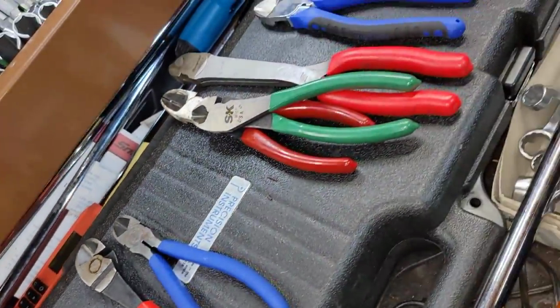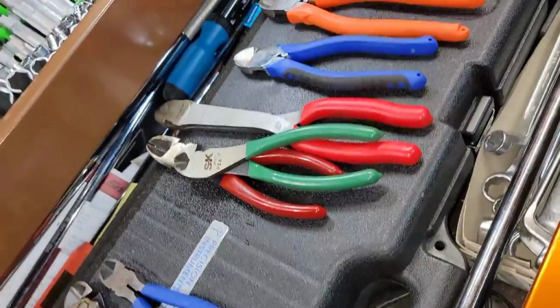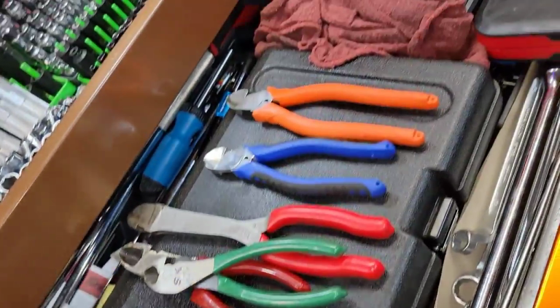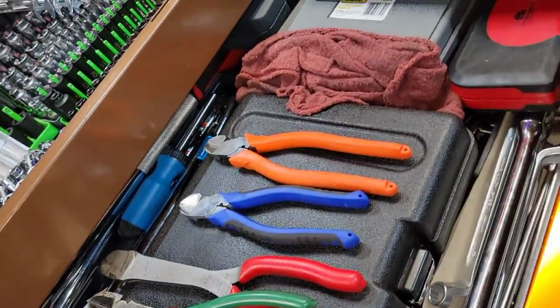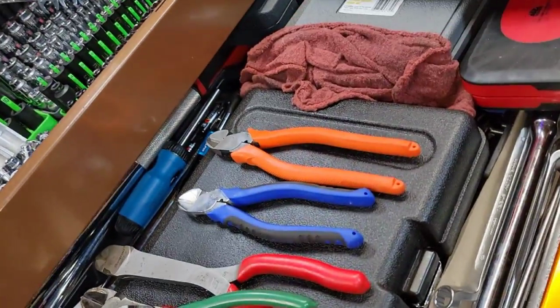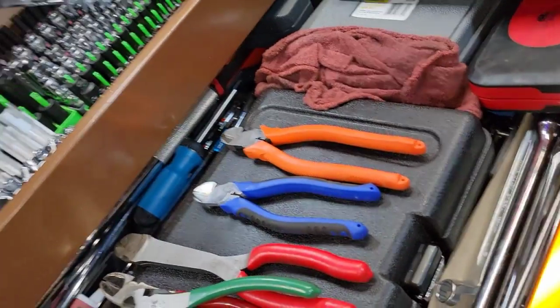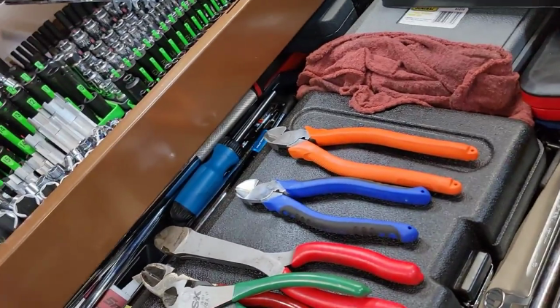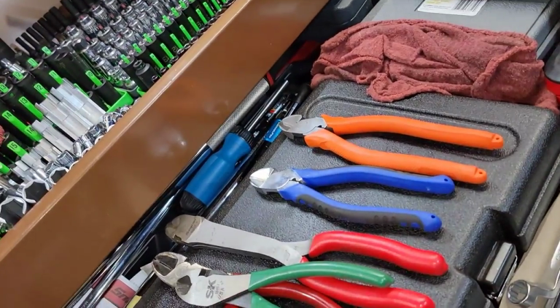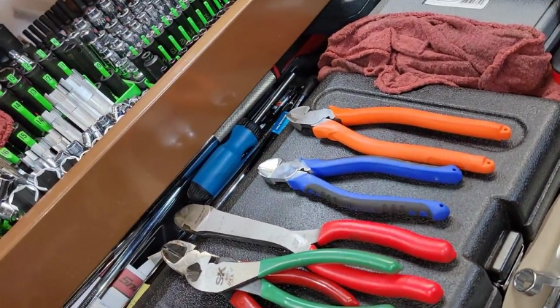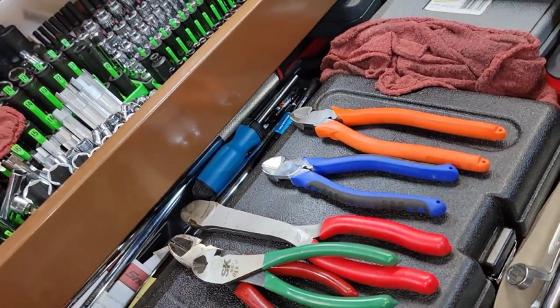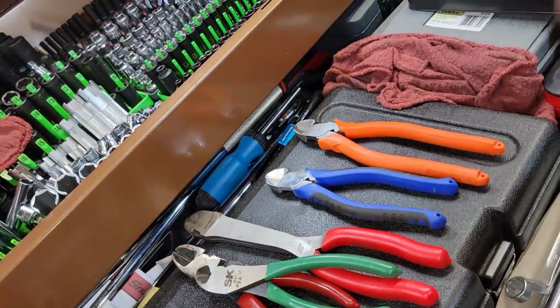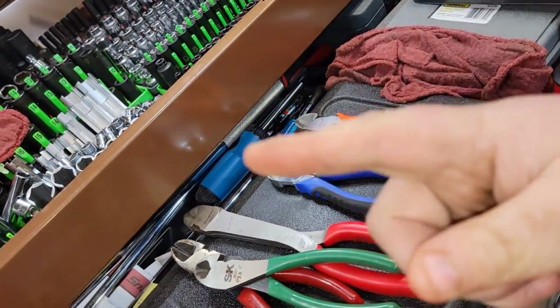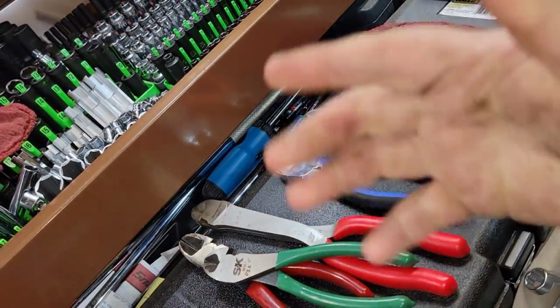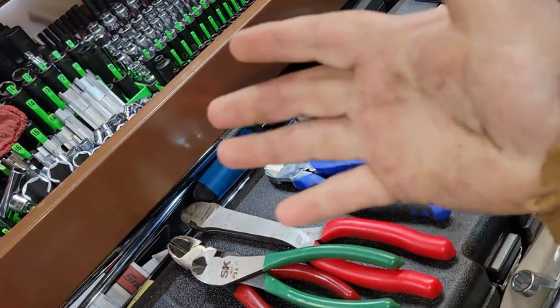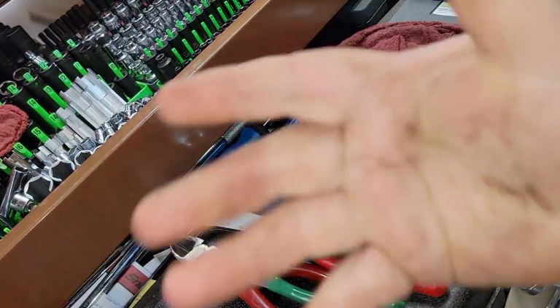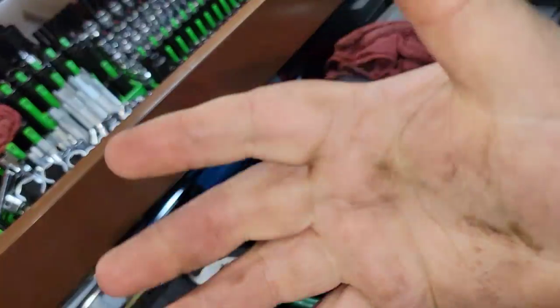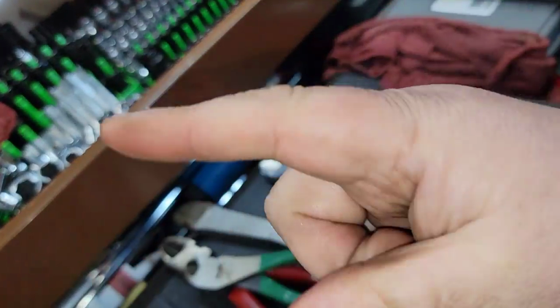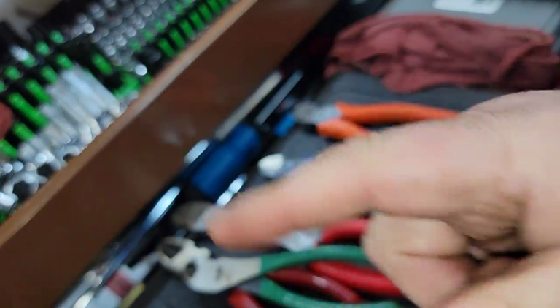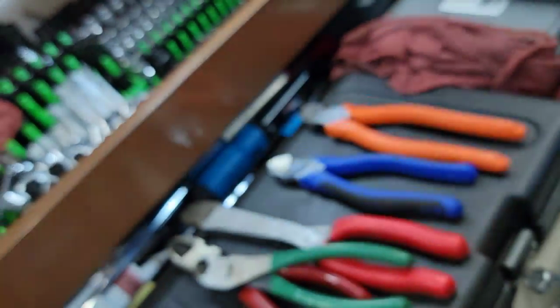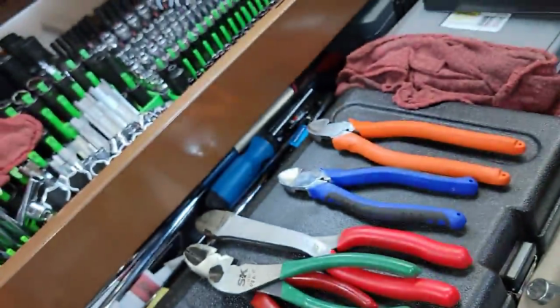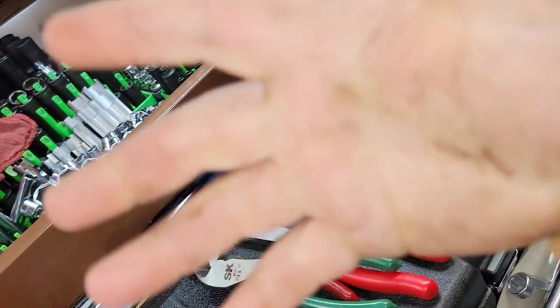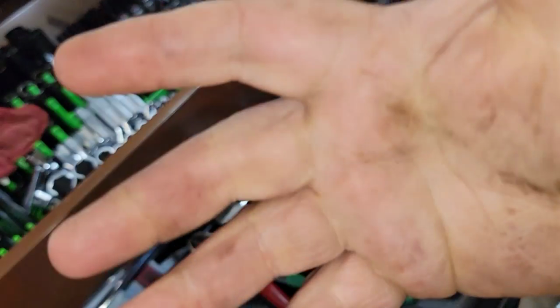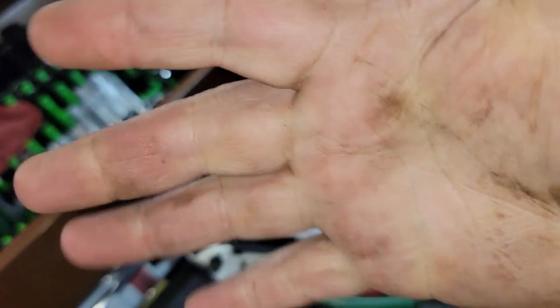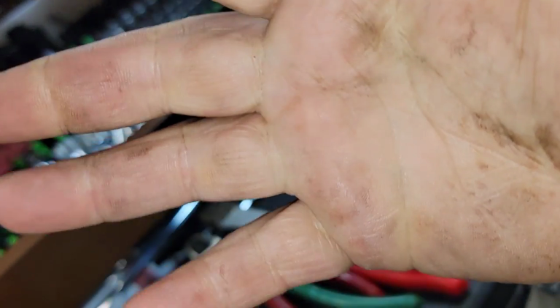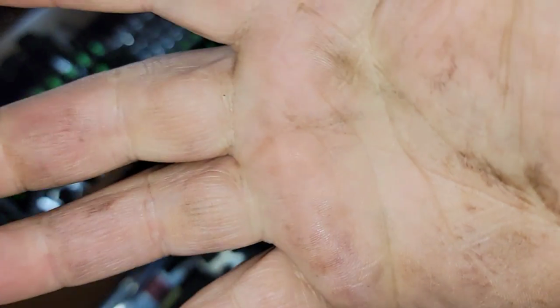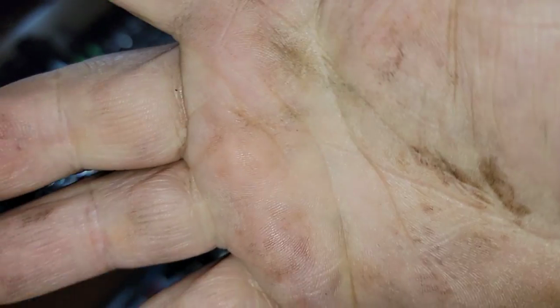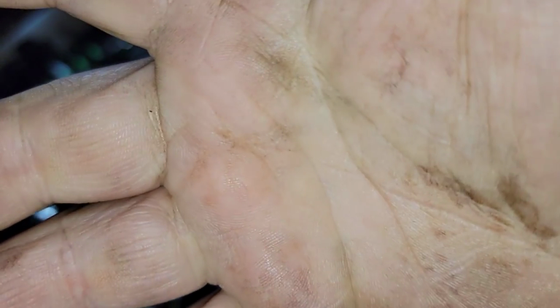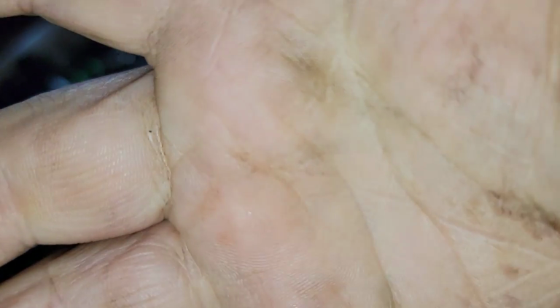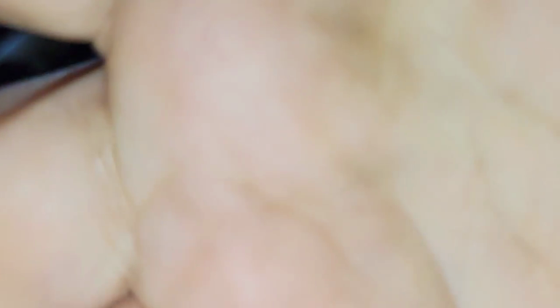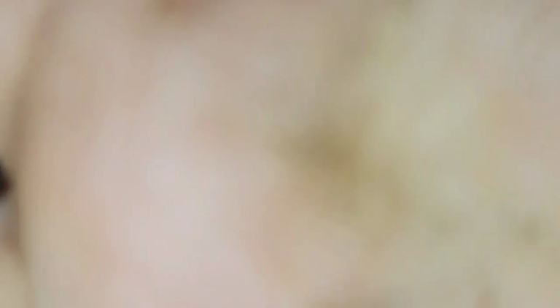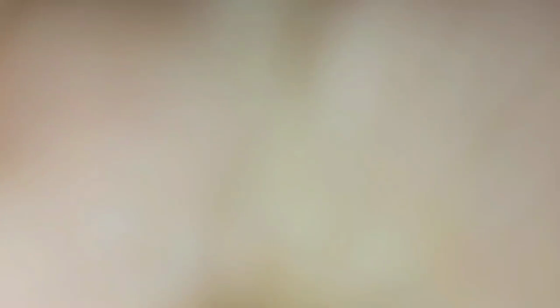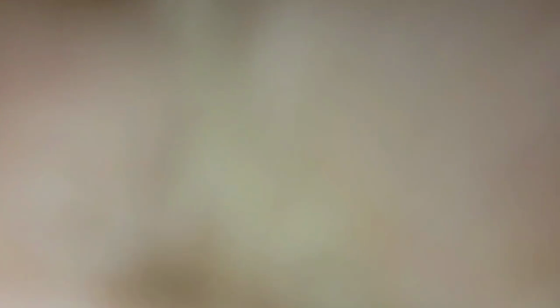Went a little plier crazy. Anyways guys, appreciate you watching. Don't forget to like, comment, share, subscribe, ring the bell. Remember: keep your hands dirty and your money clean. Thanks for watching.